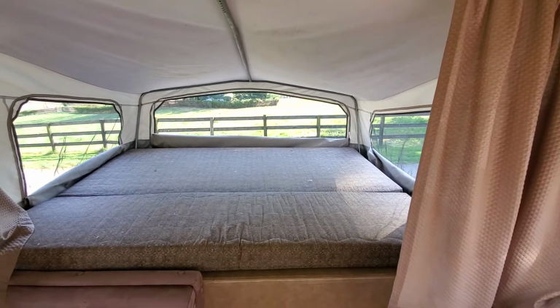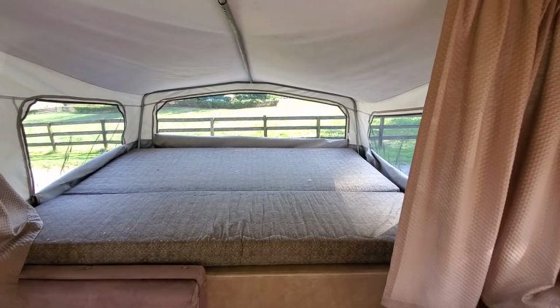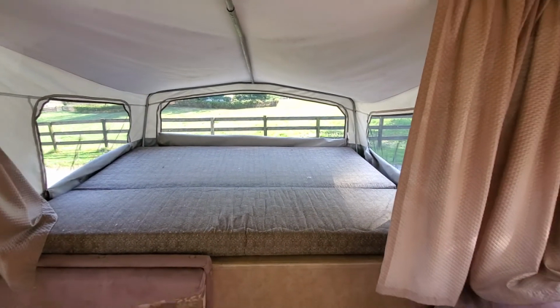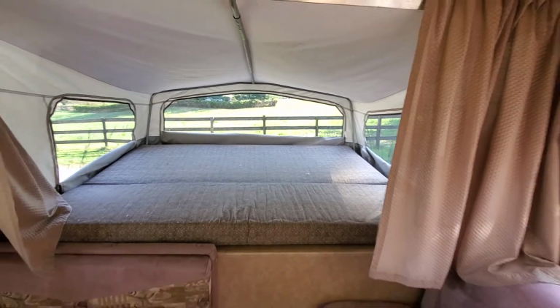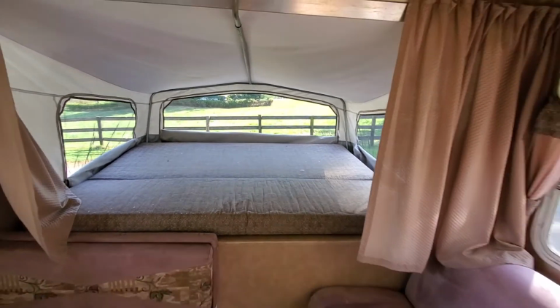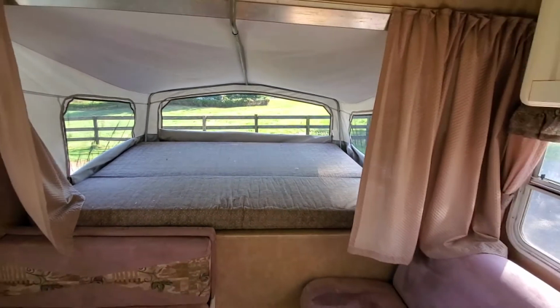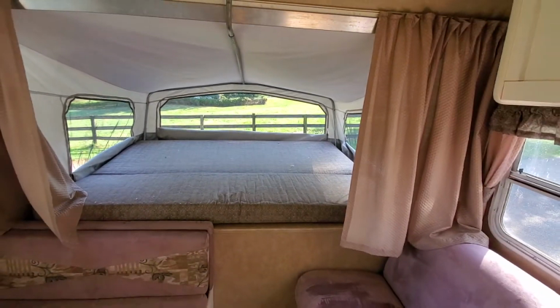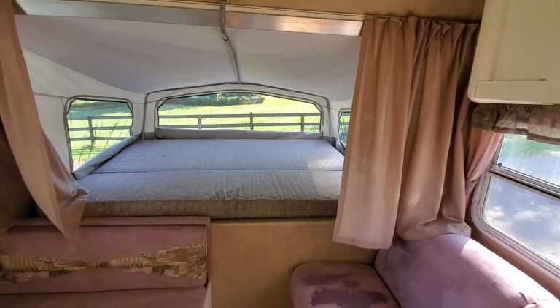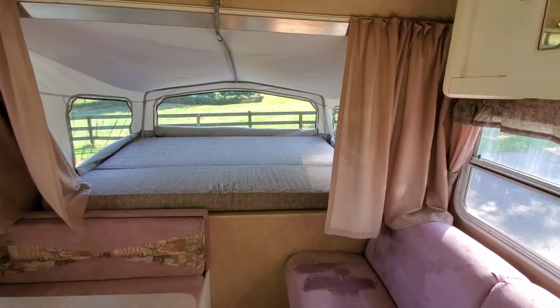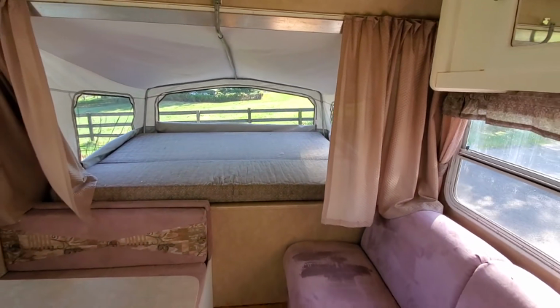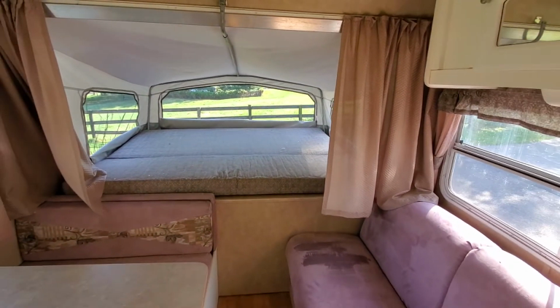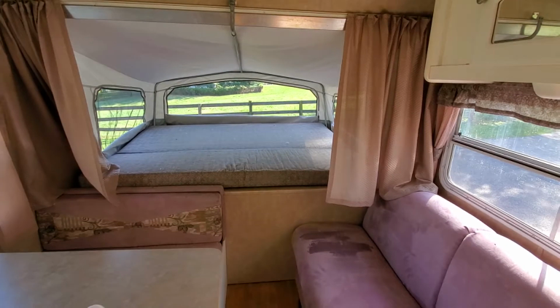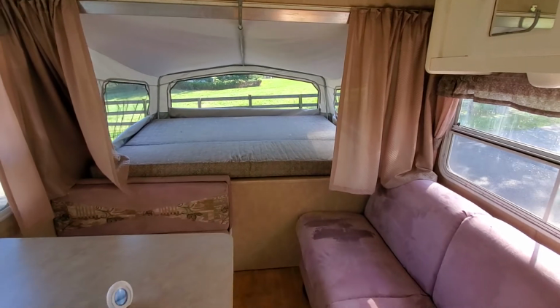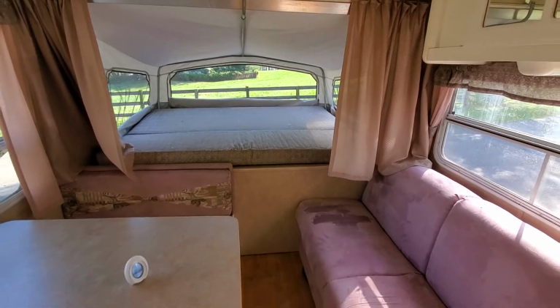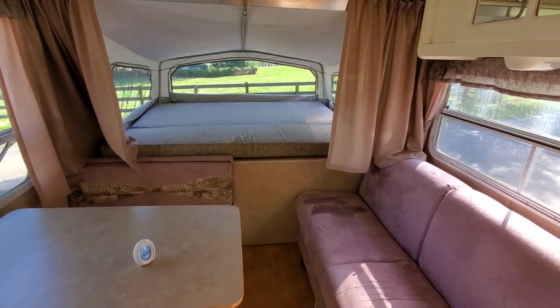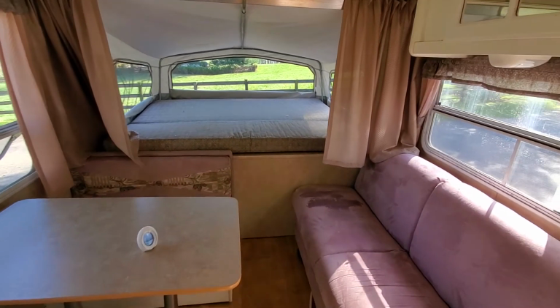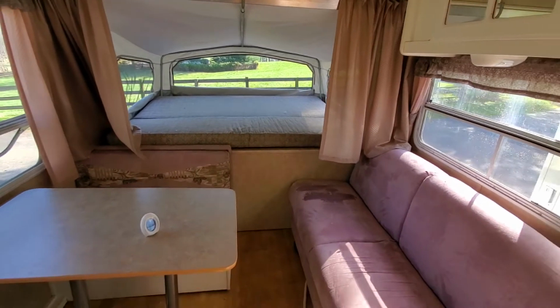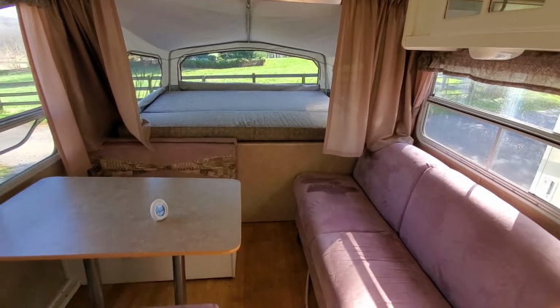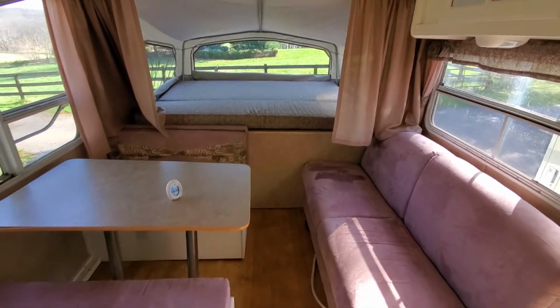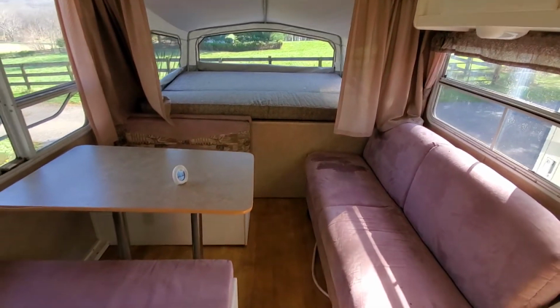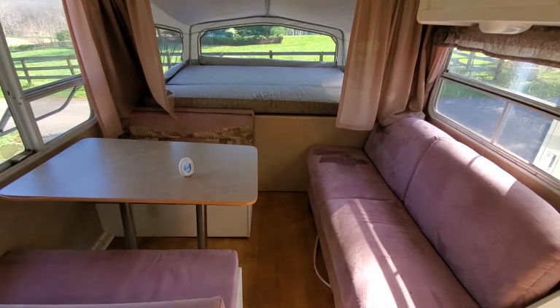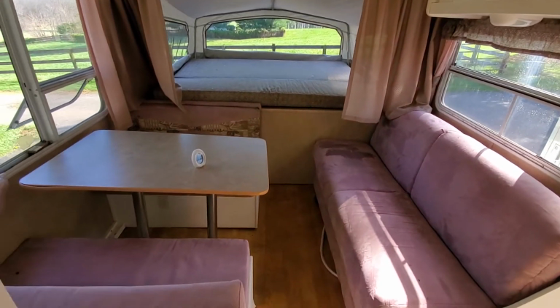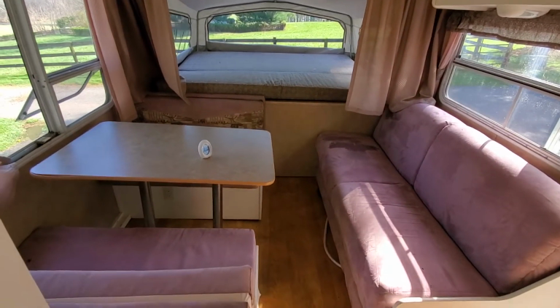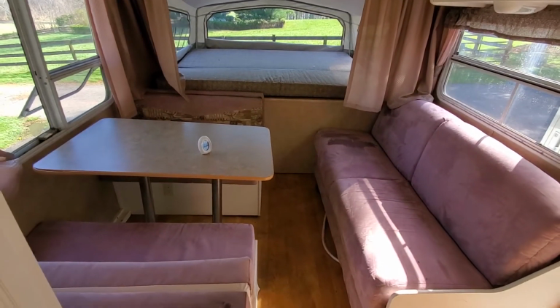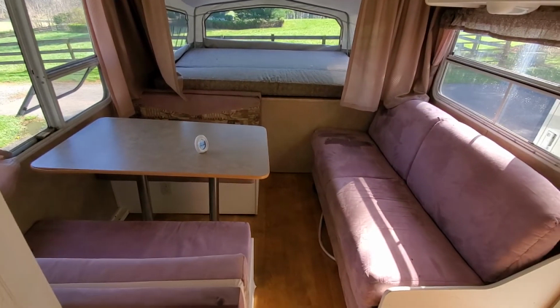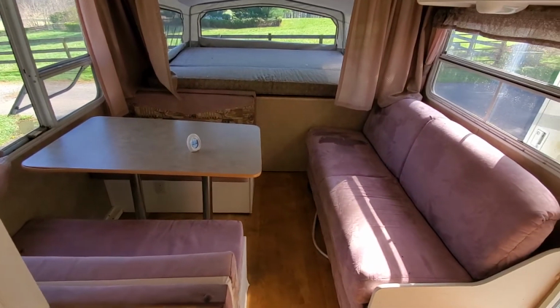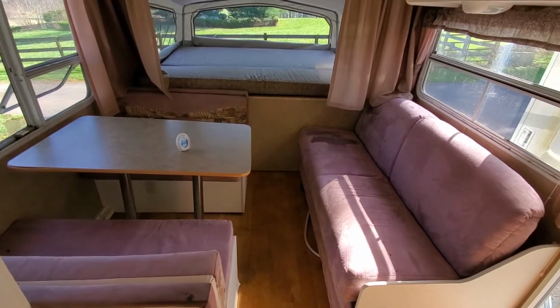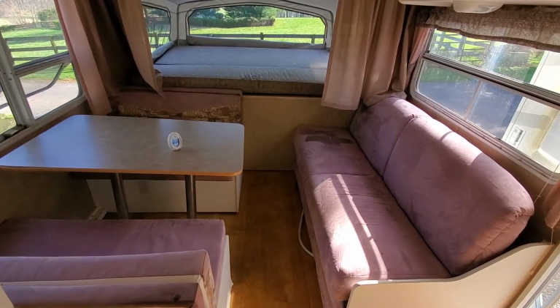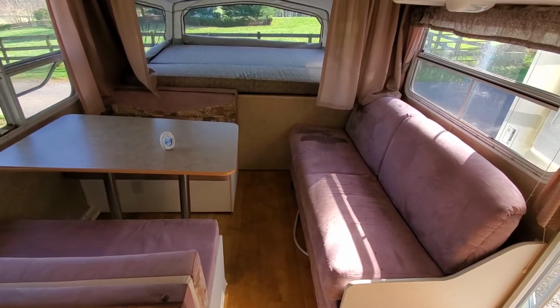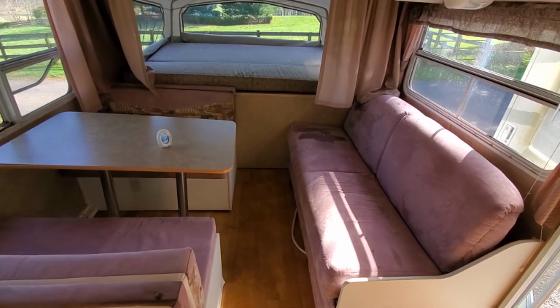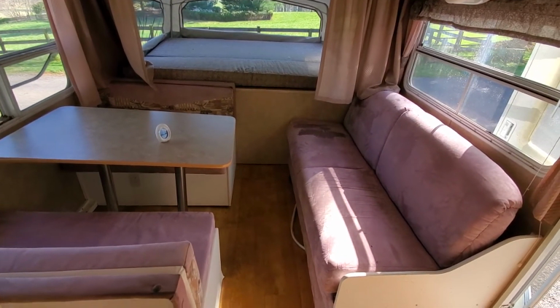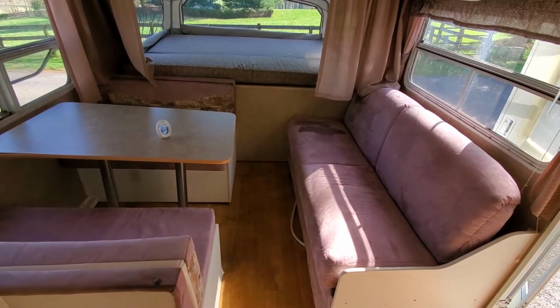Moving back to the dining area, you've got a dining table, and the bench seat on the right folds down into a bed as well.